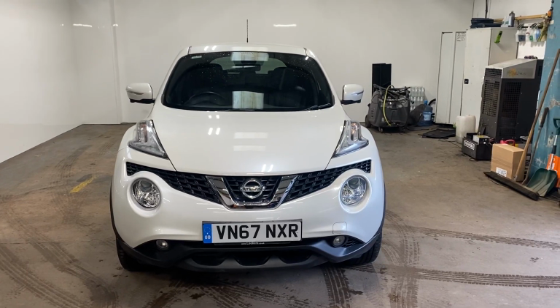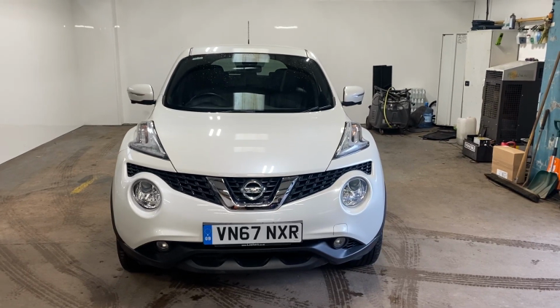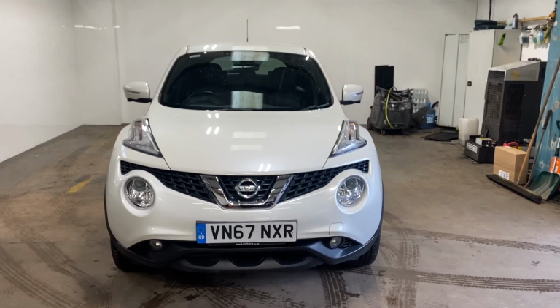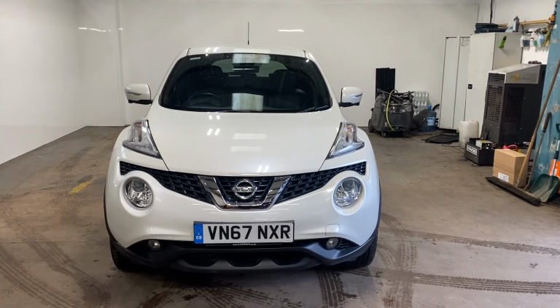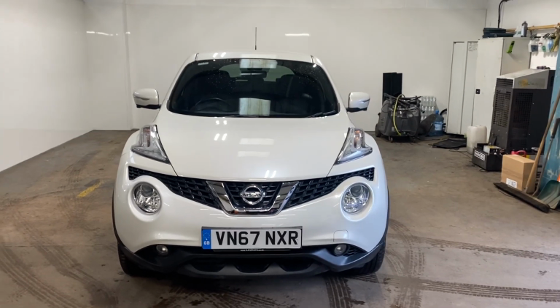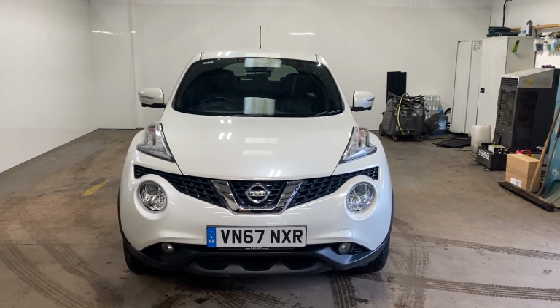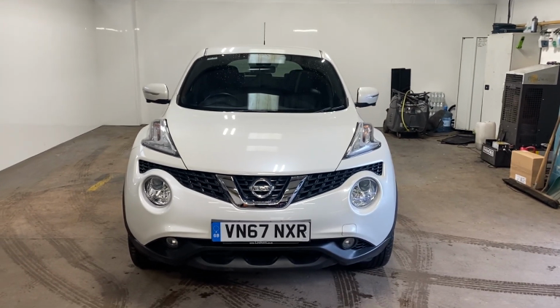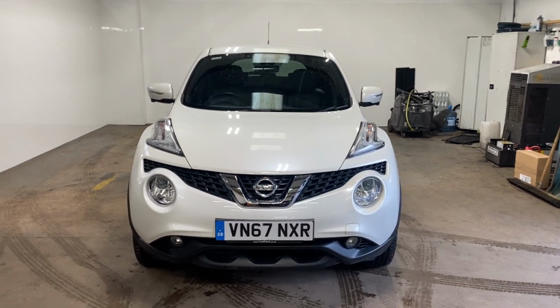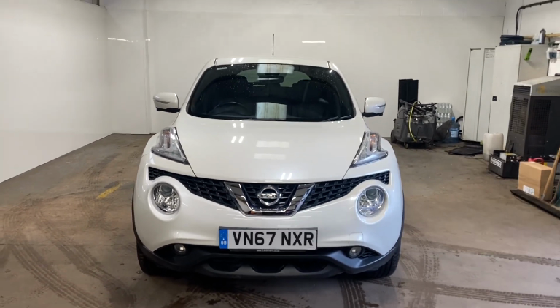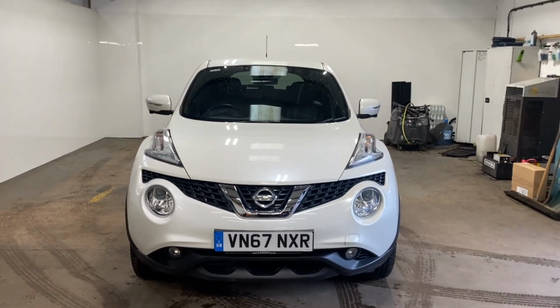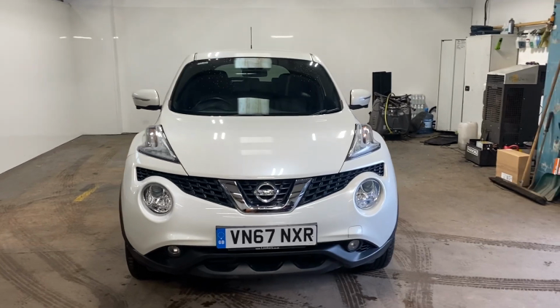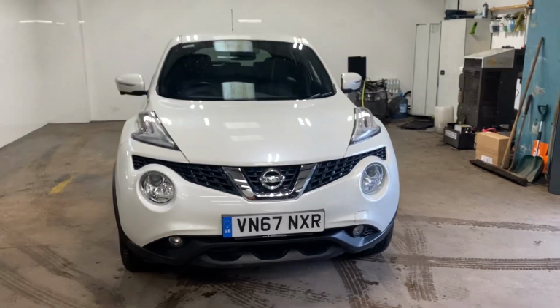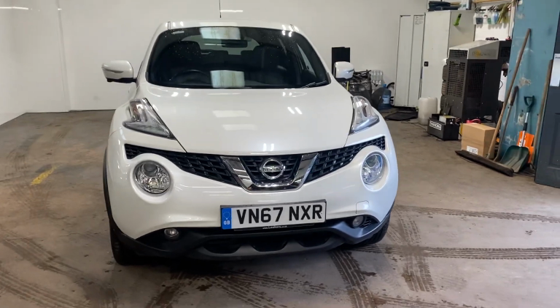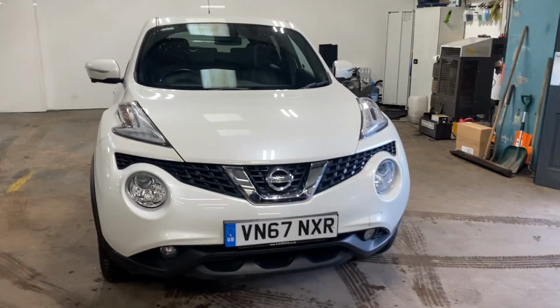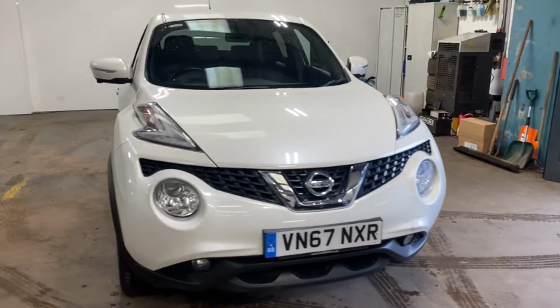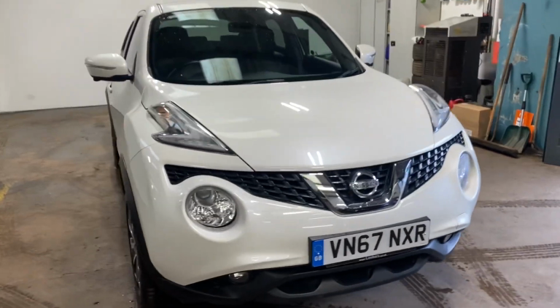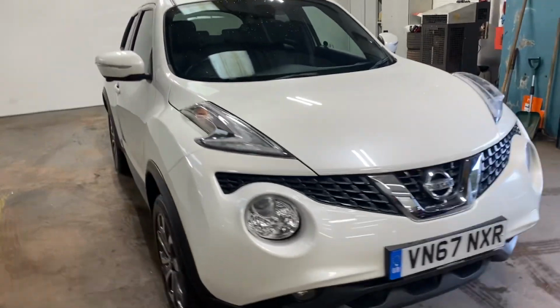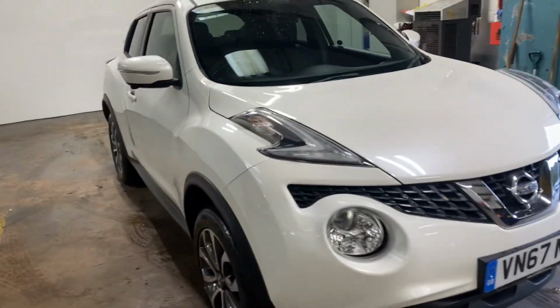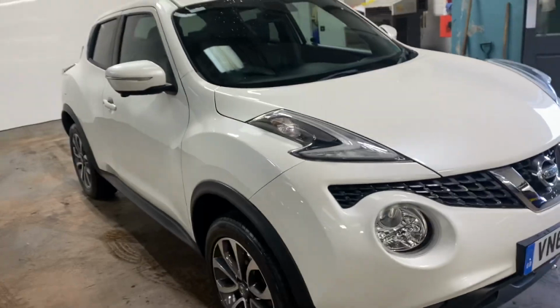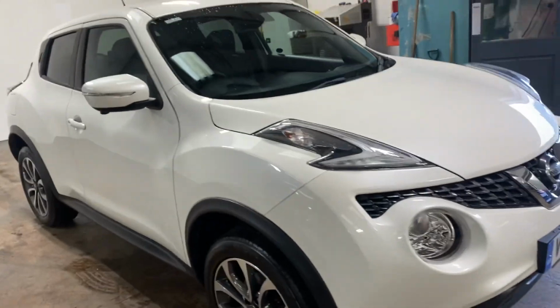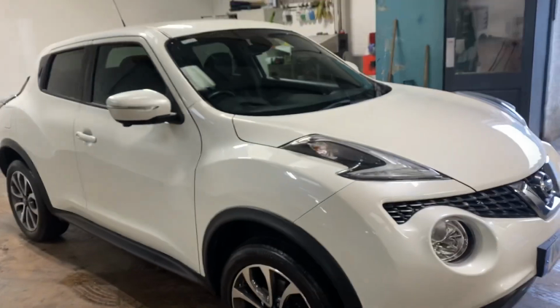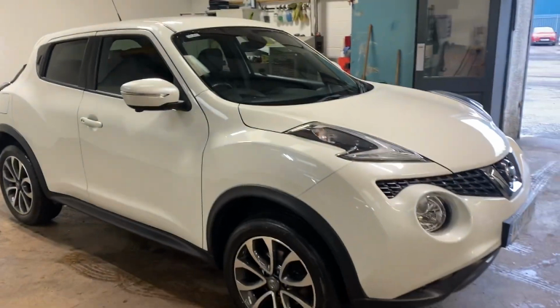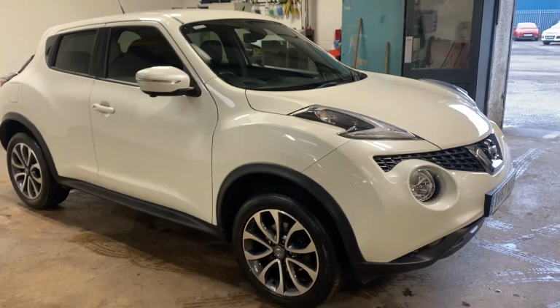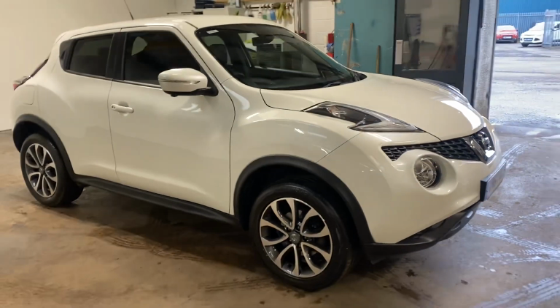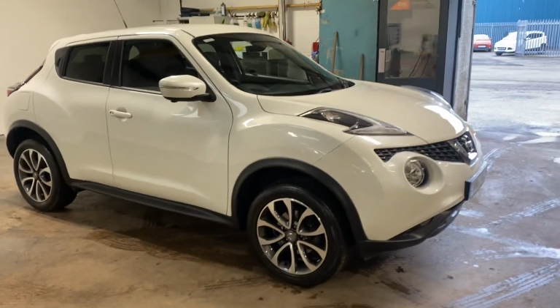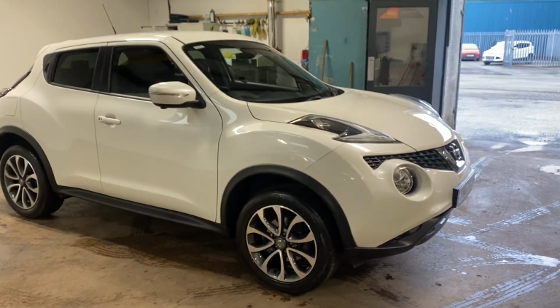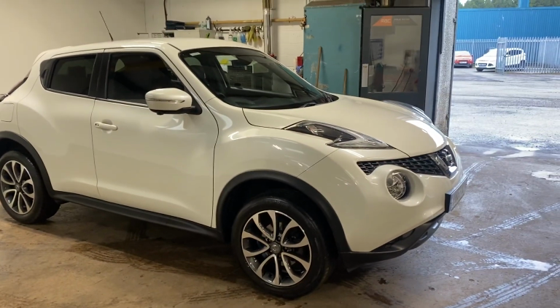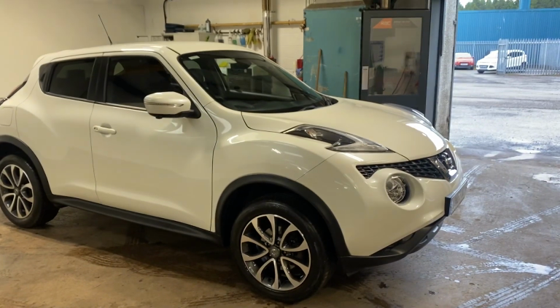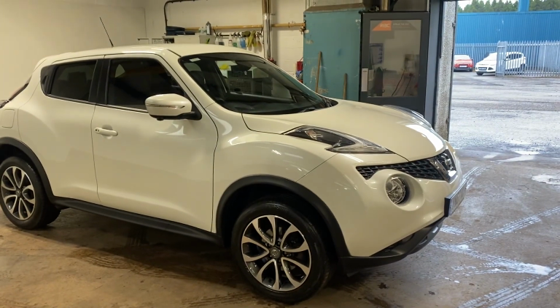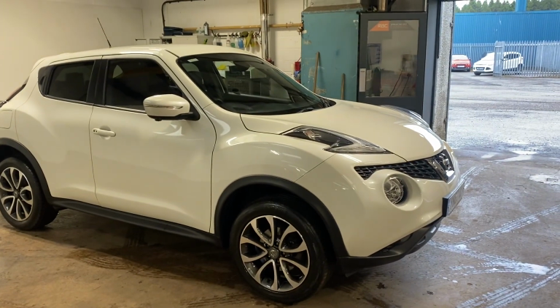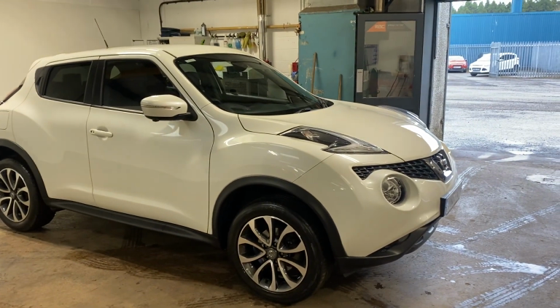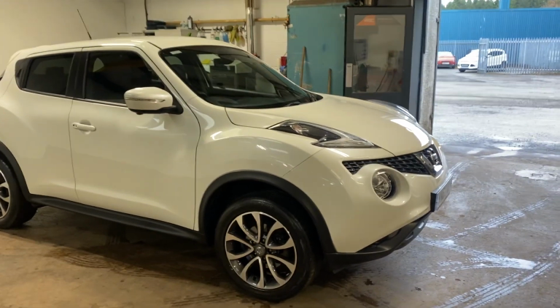Hi folks, Stephen Lindsay here from E-School Bride Used Car Centre. Just going to do a walk round of this Nissan Juke petrol automatic with a tricolour pearlescent paint.